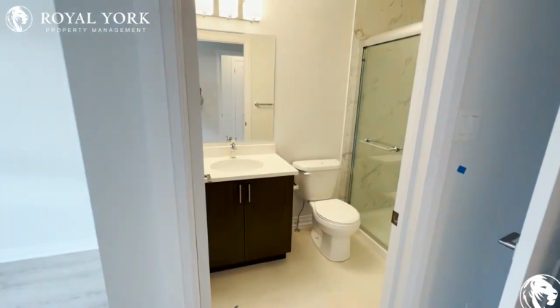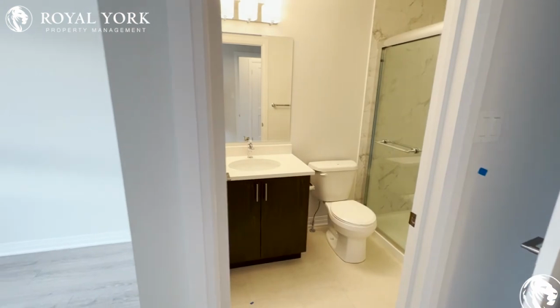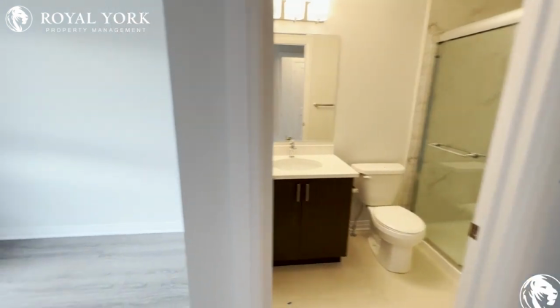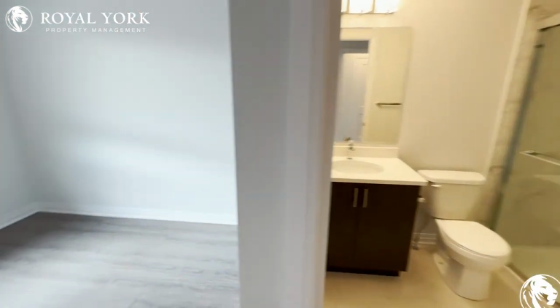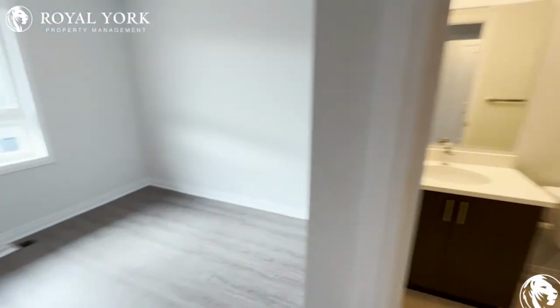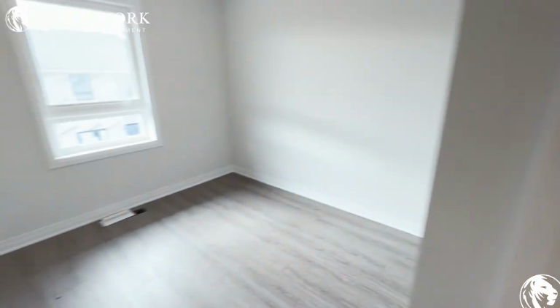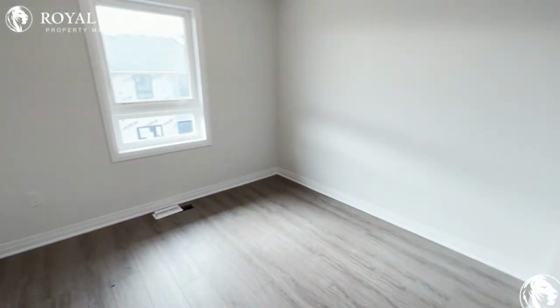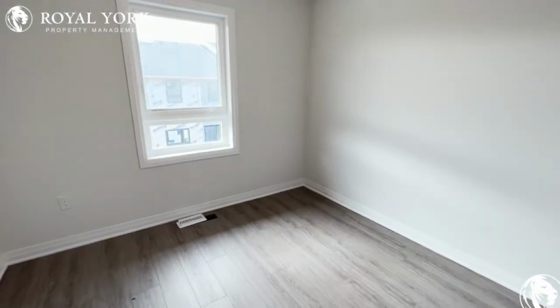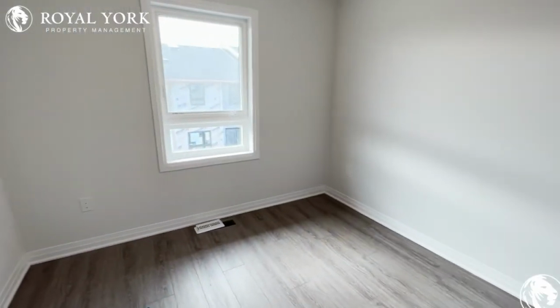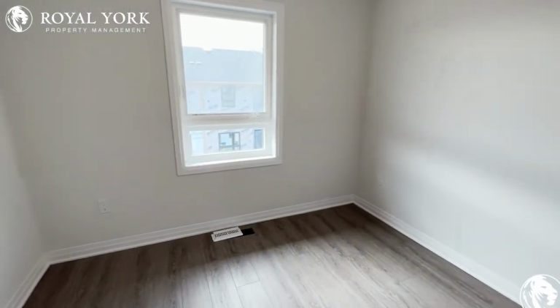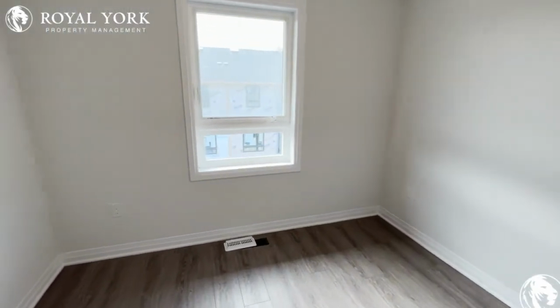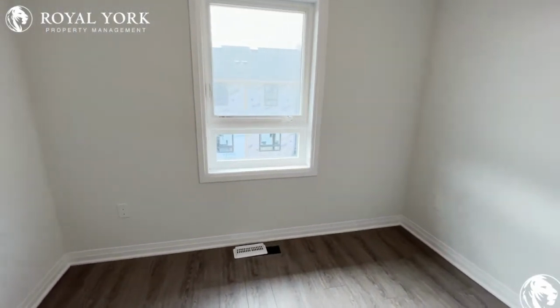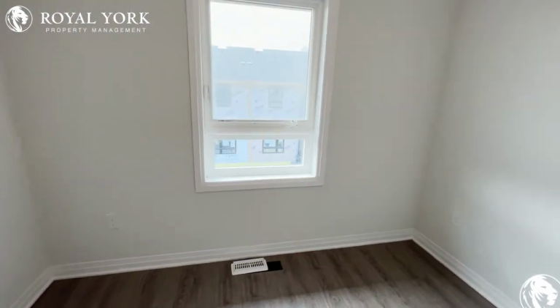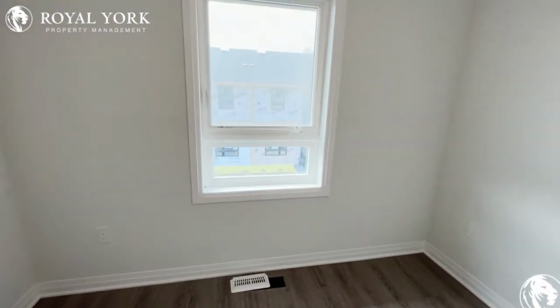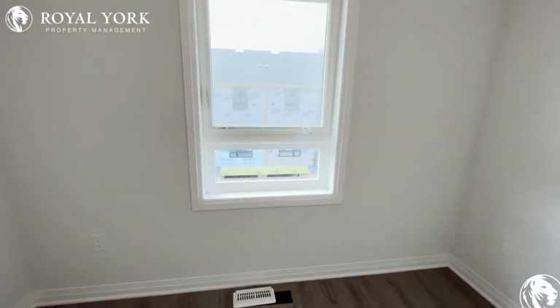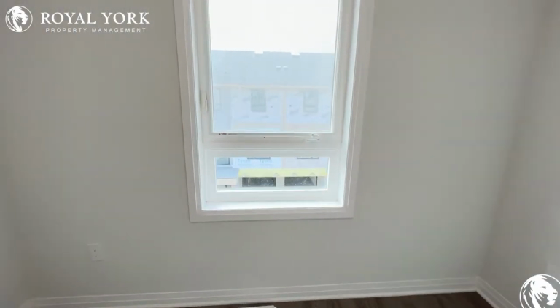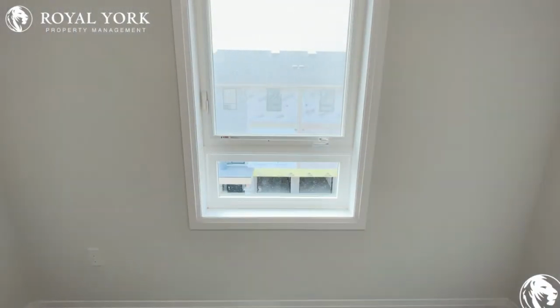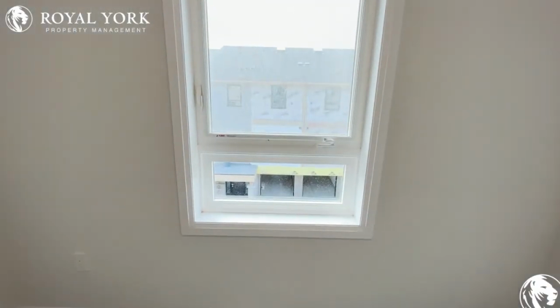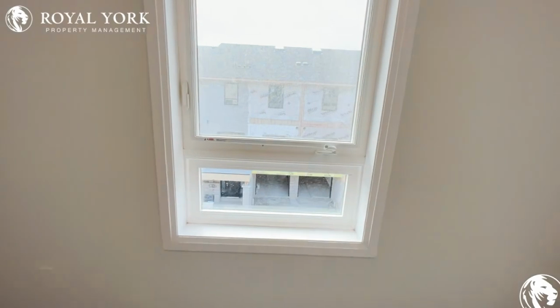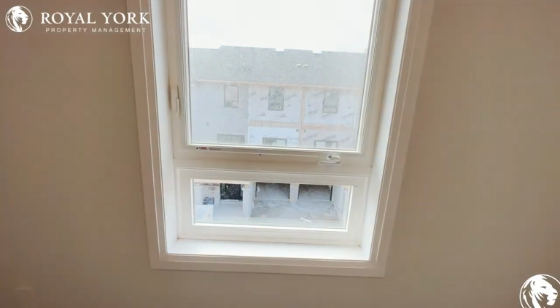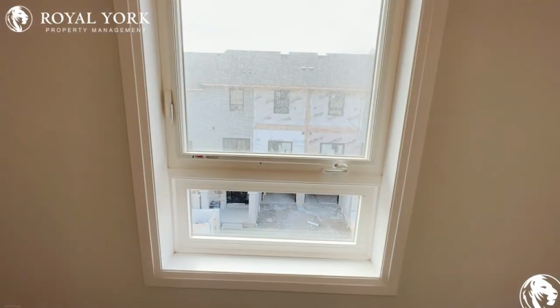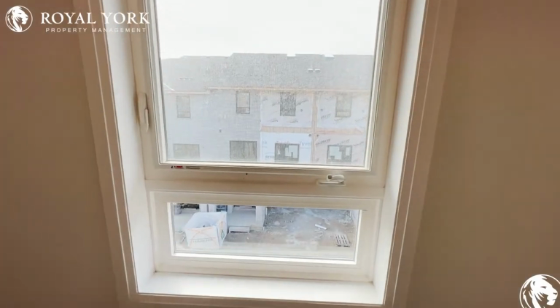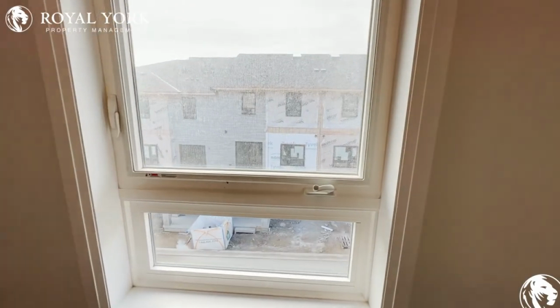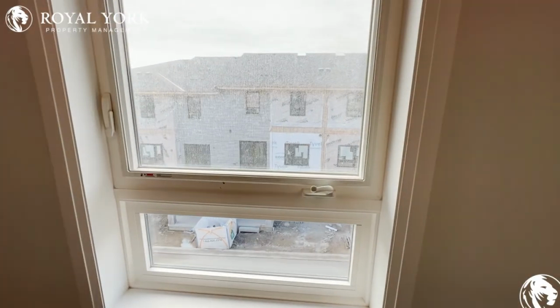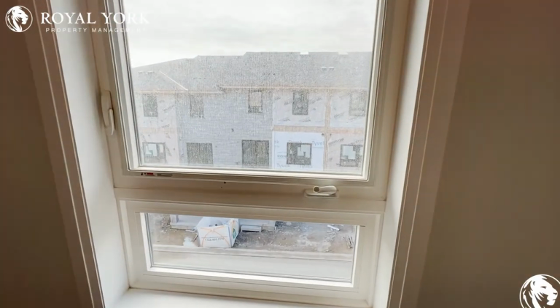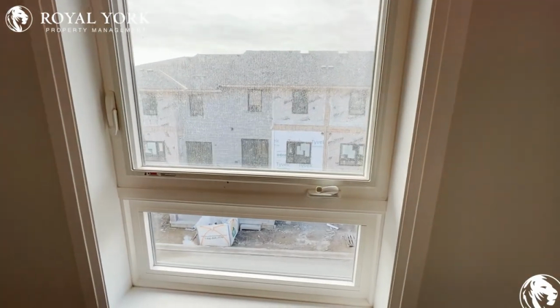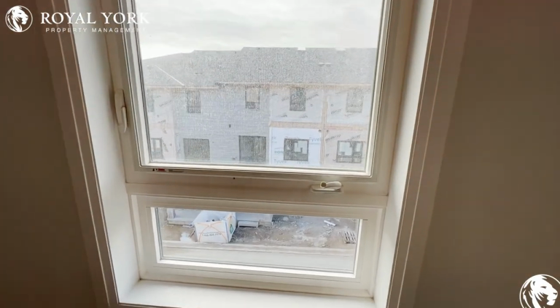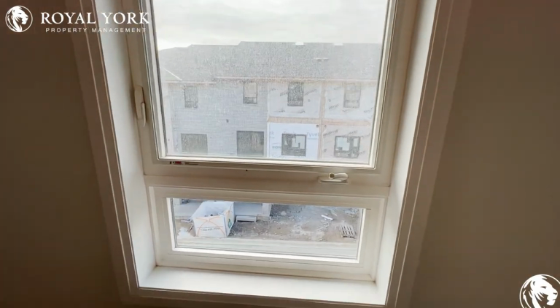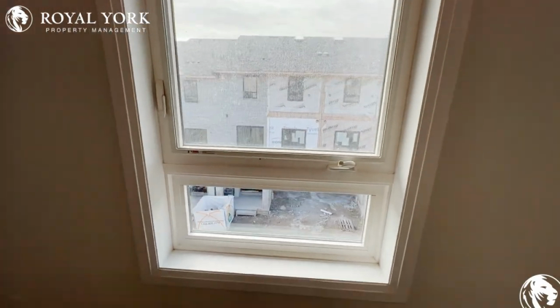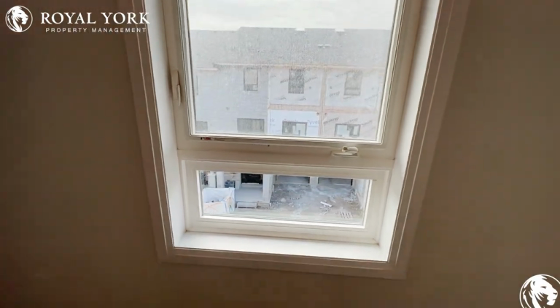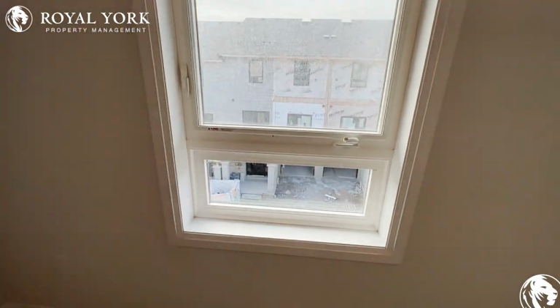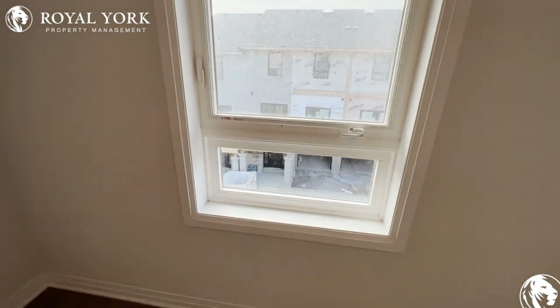Again, this house is brand new, never been lived in. To view this property and many more, please visit us at Royal York Property Management, serving you 24-7-365. Thank you.